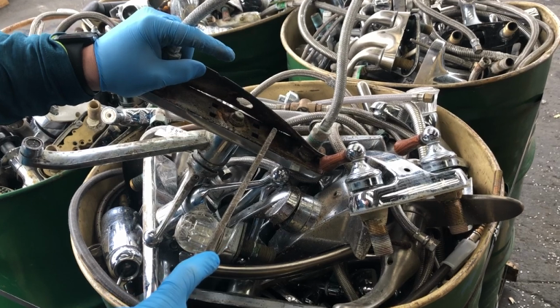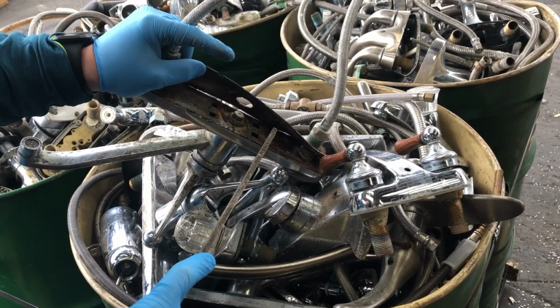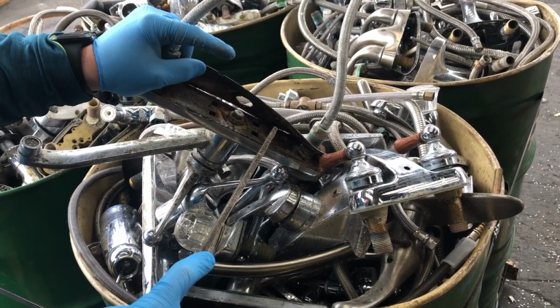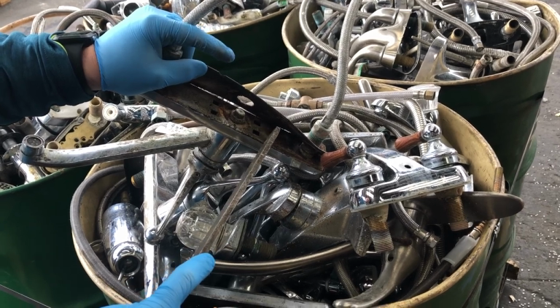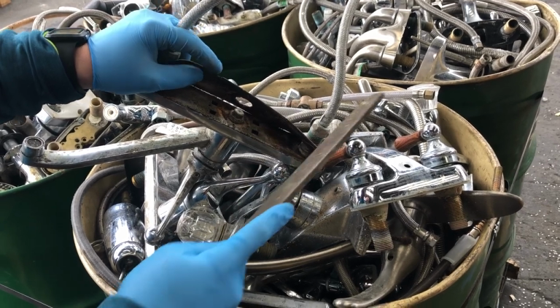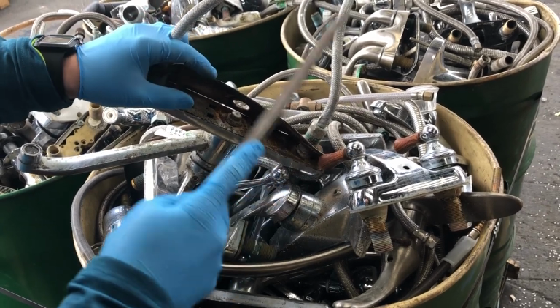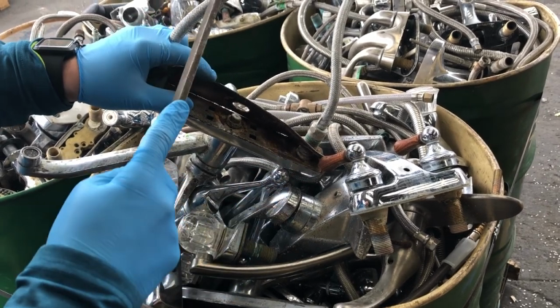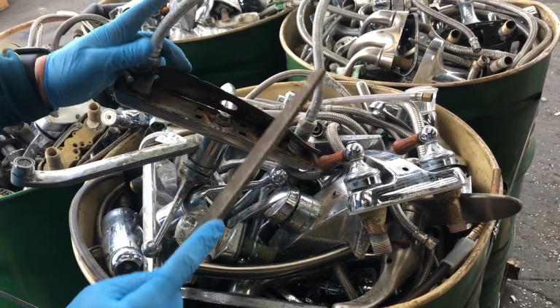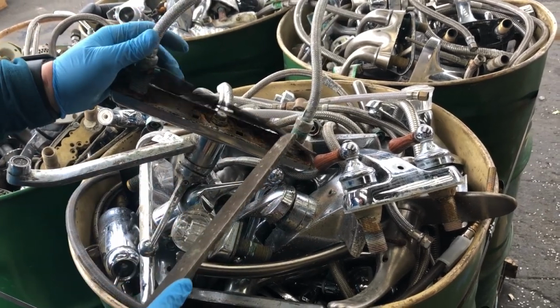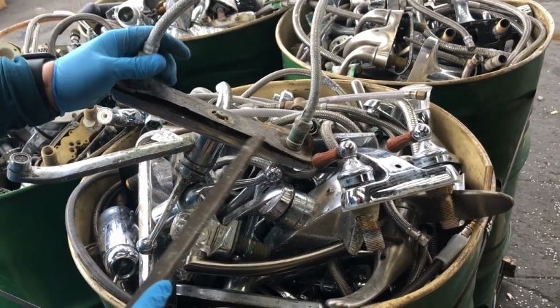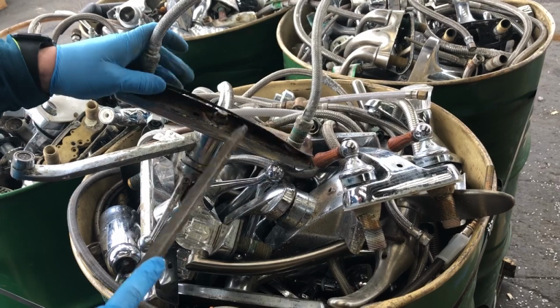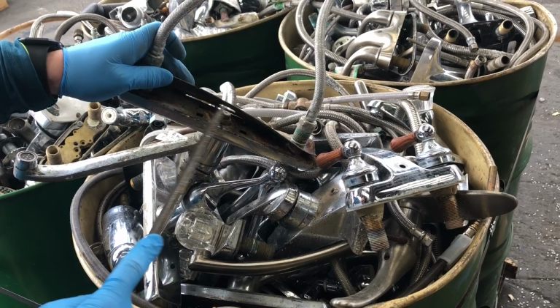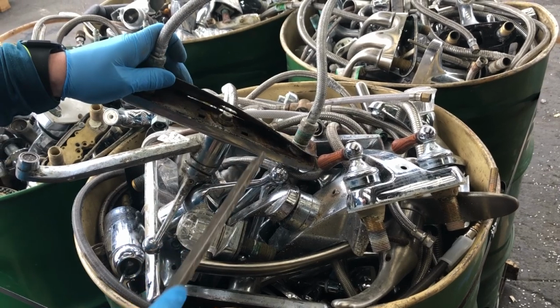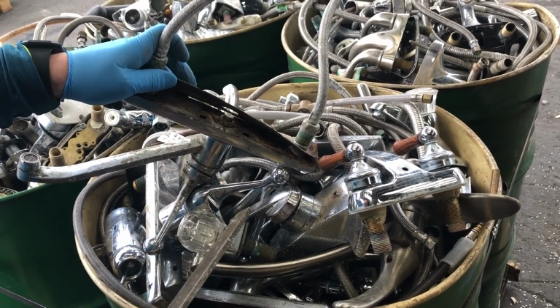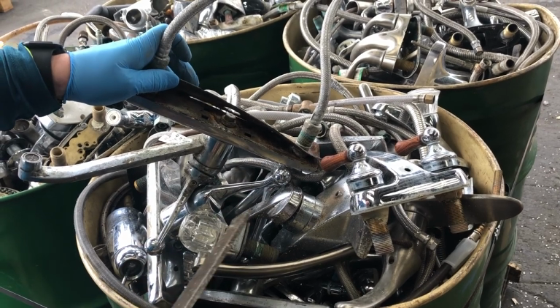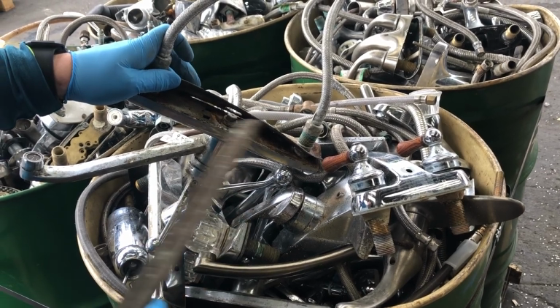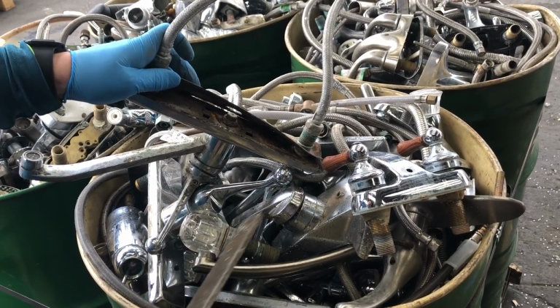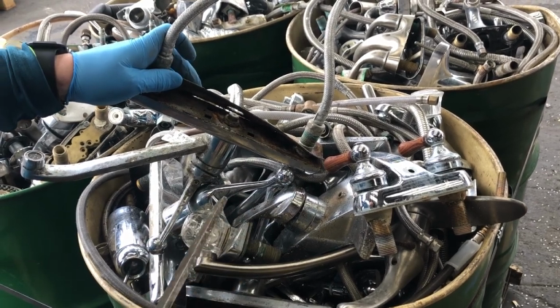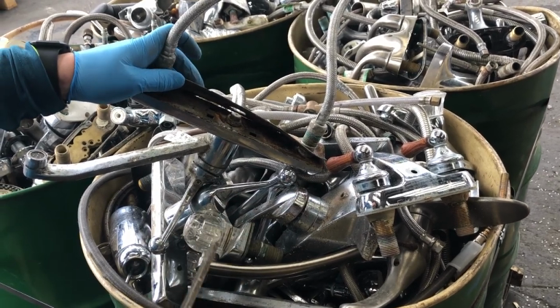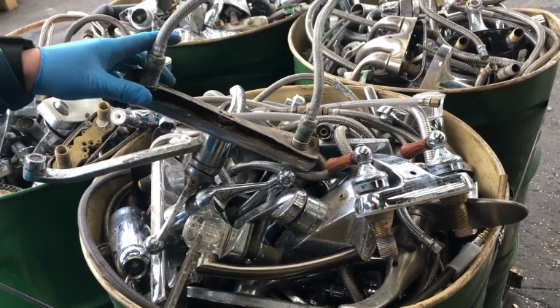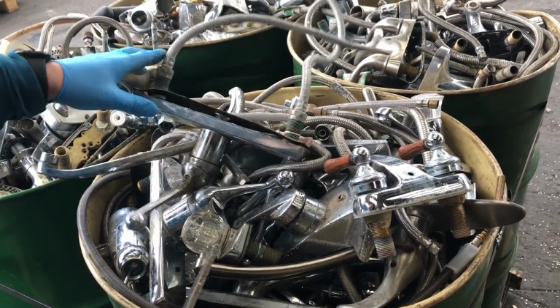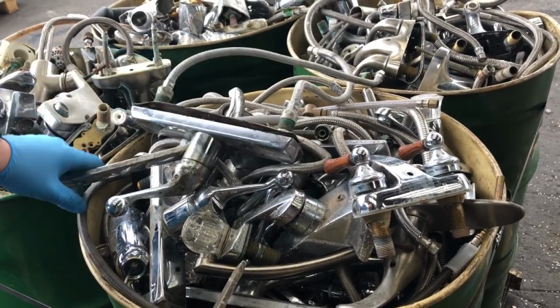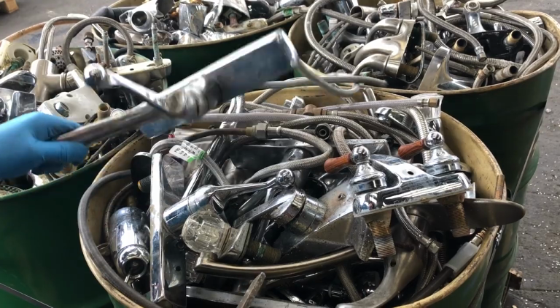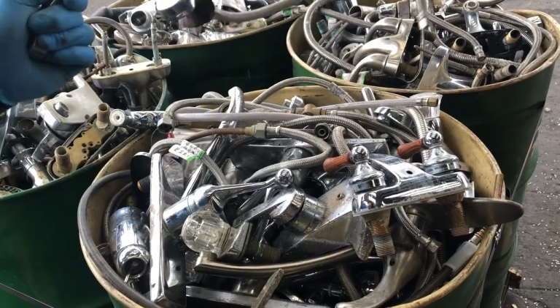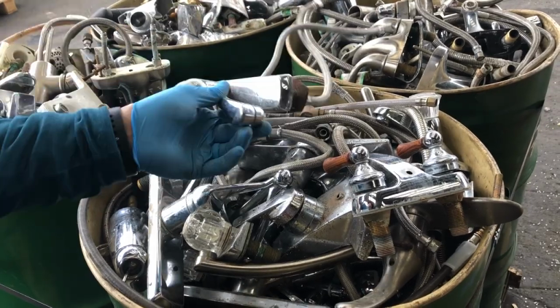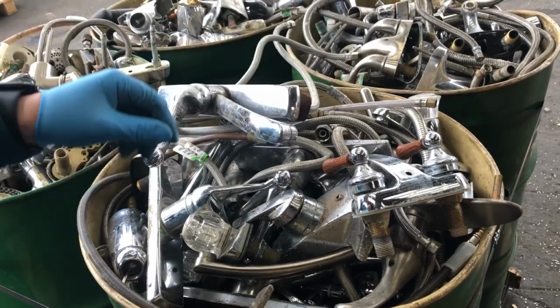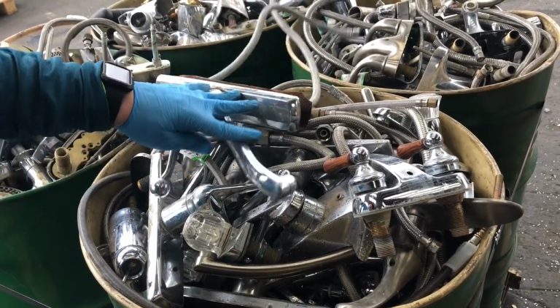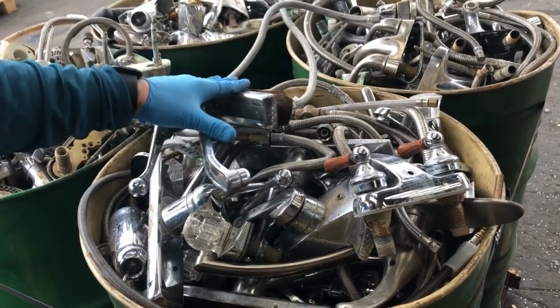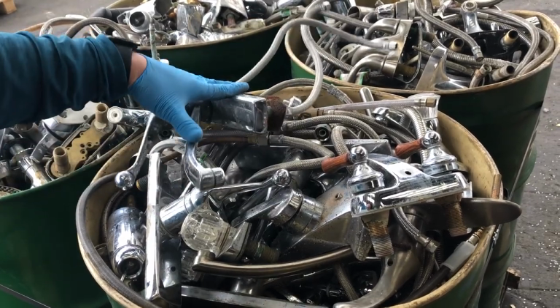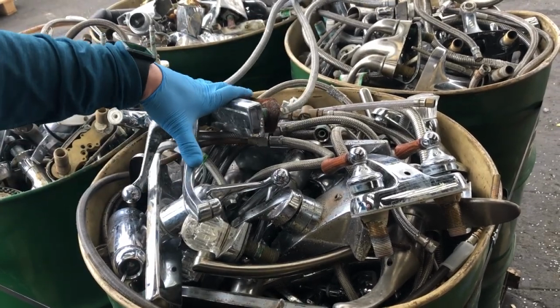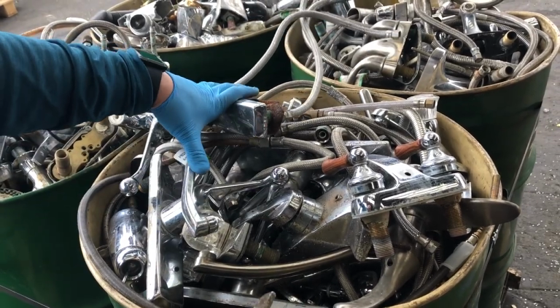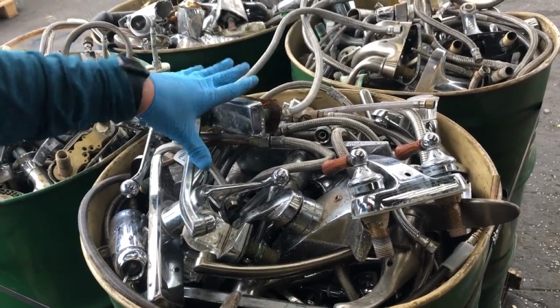We're going to start separating these. The pieces of stainless have to be cut off and the steel or plastic has to be removed to get a clean brass price, otherwise you're going to end up getting a dirty die cast or a dirty faucet price.